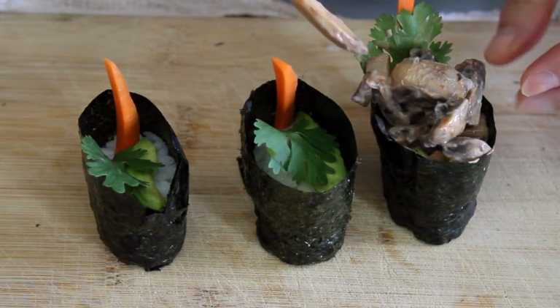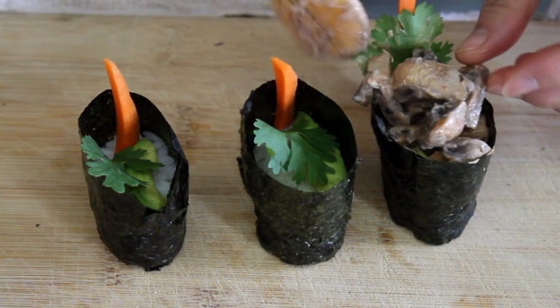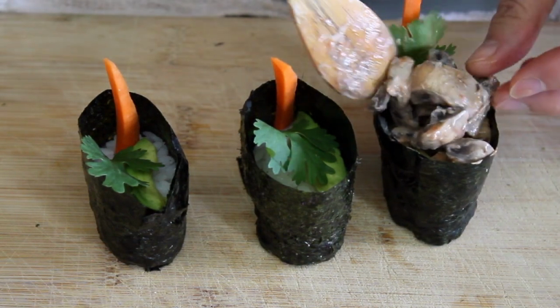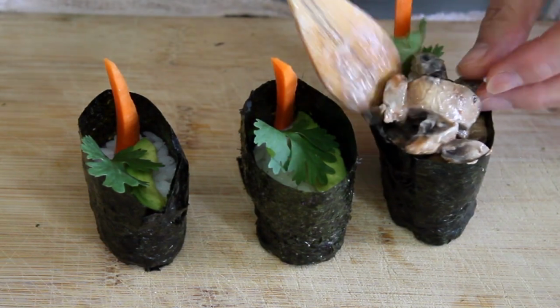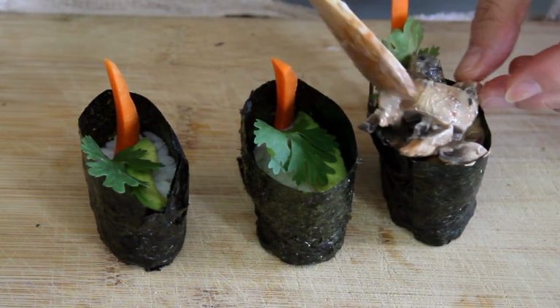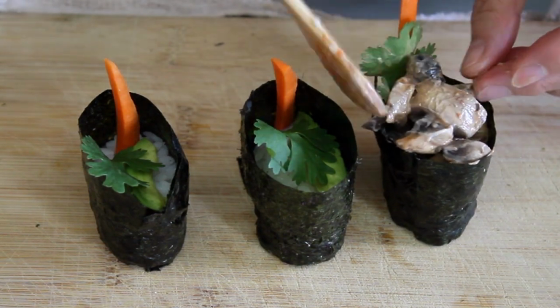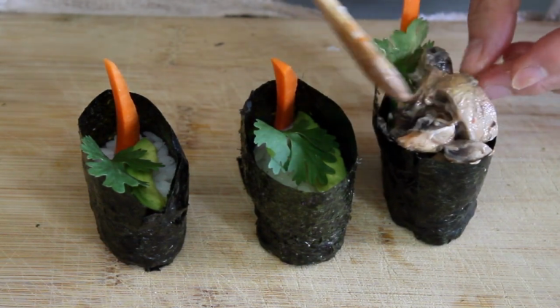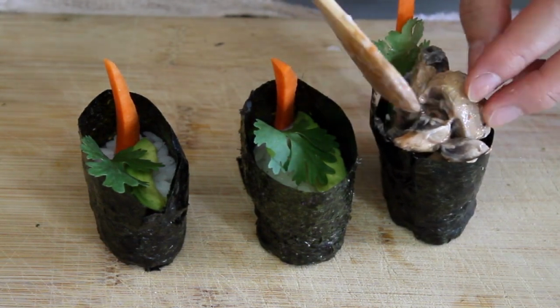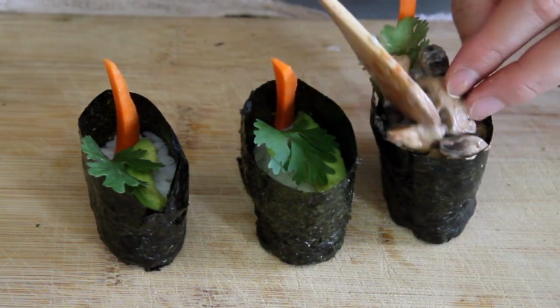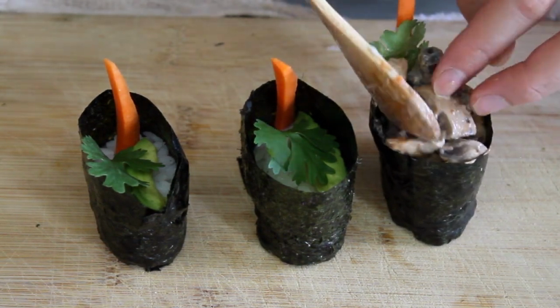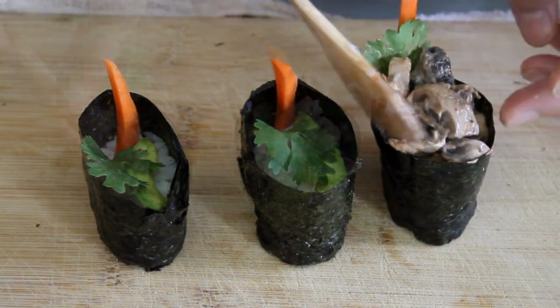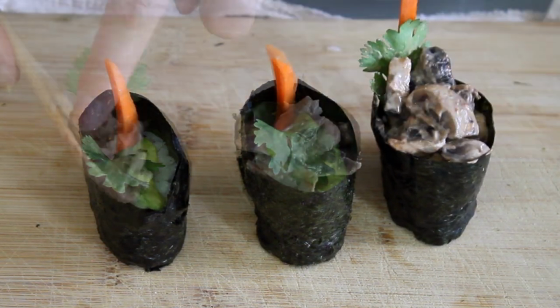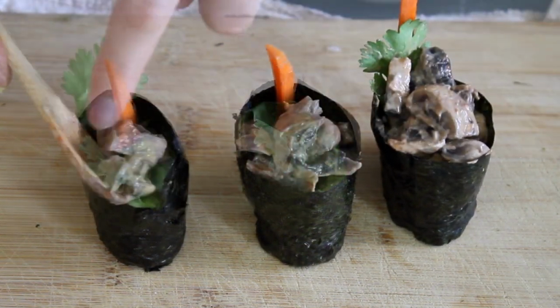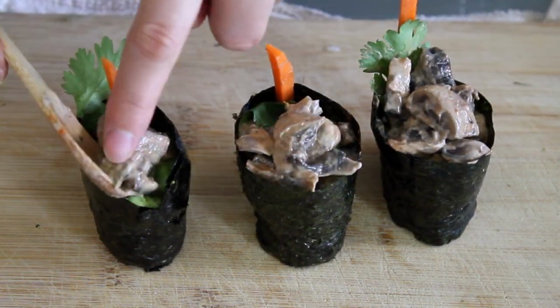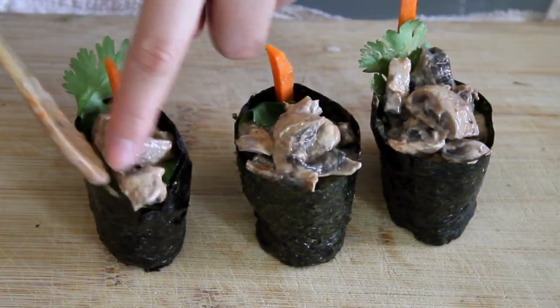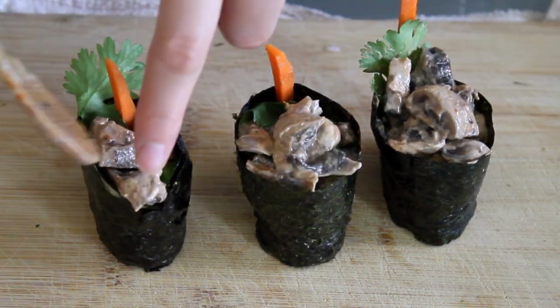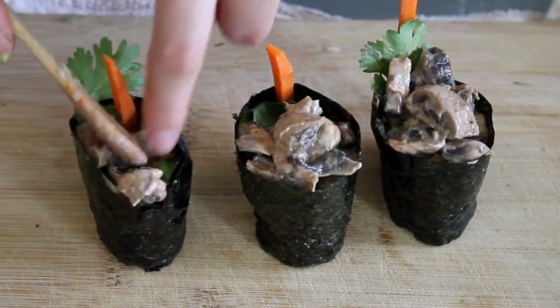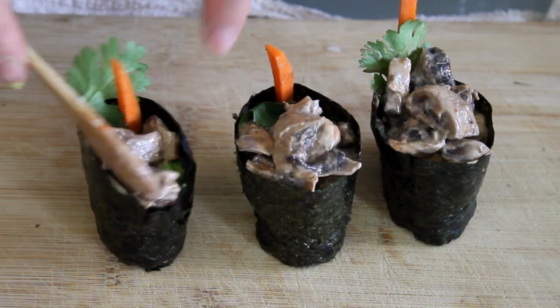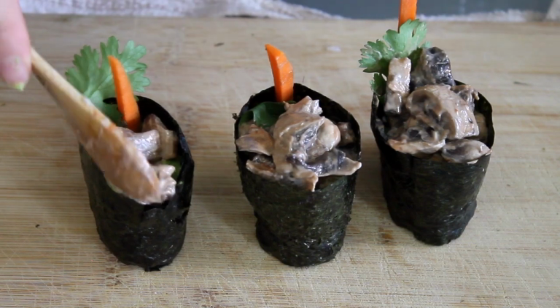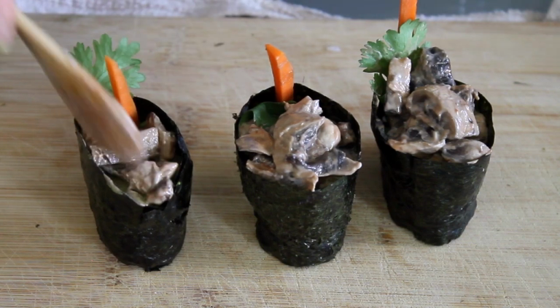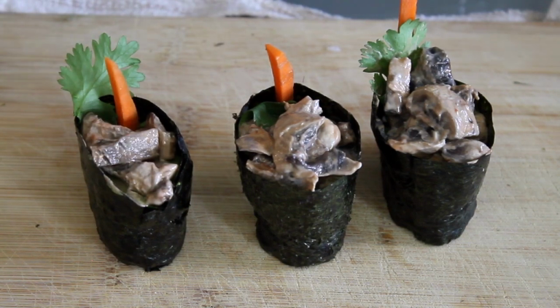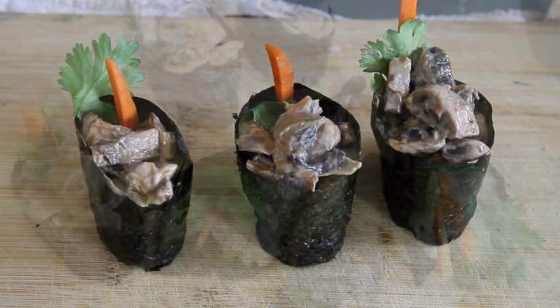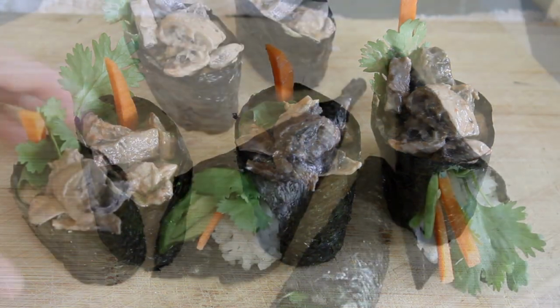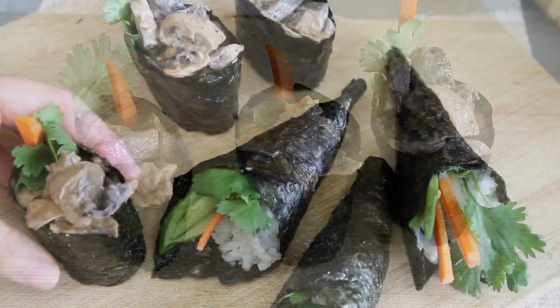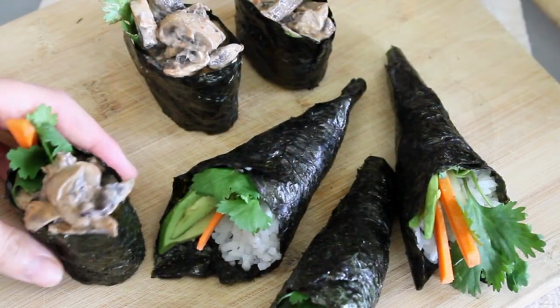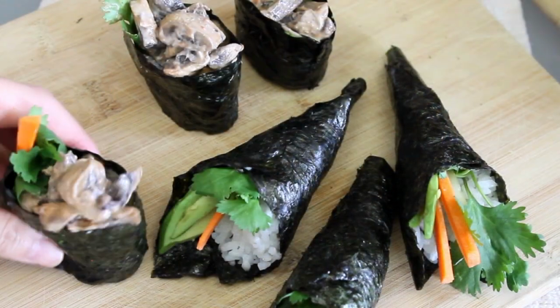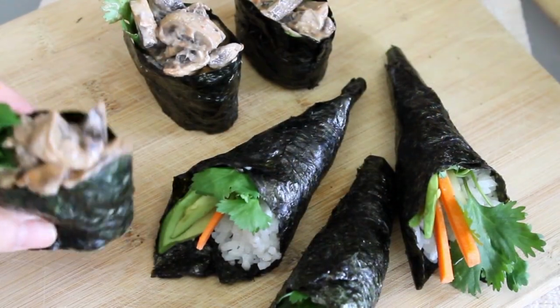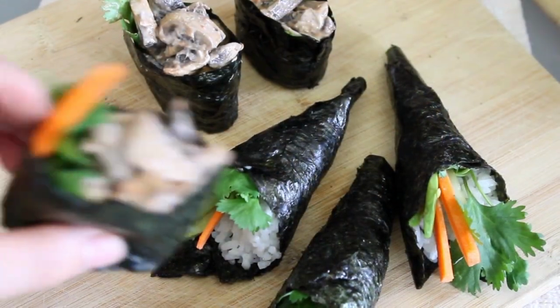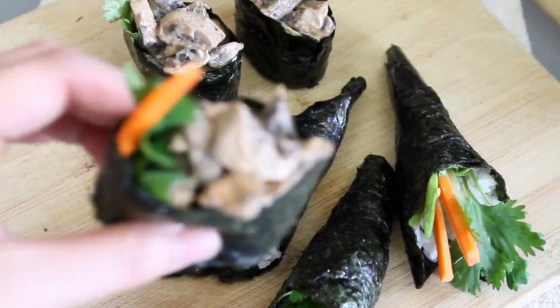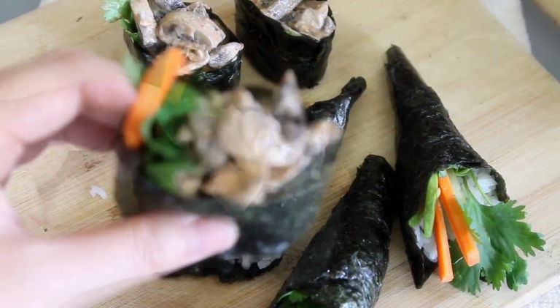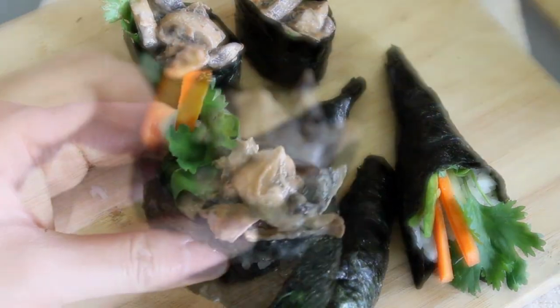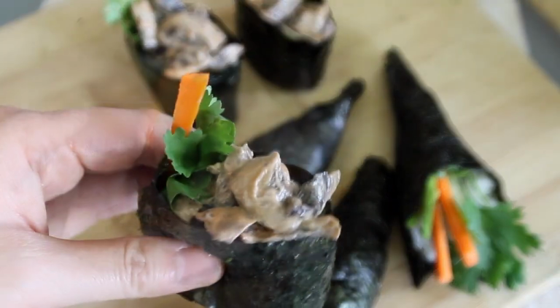The carrot and cilantro doesn't really make these look super pretty, but let me tell you, these gunkan nigiri were super delicious.